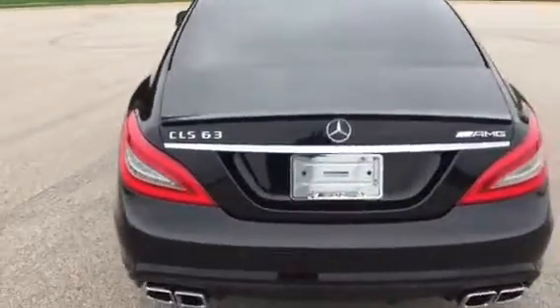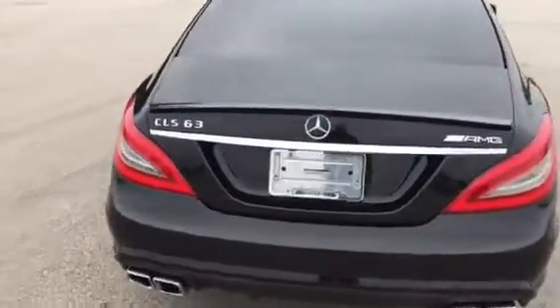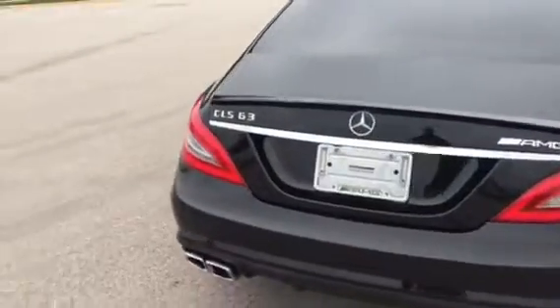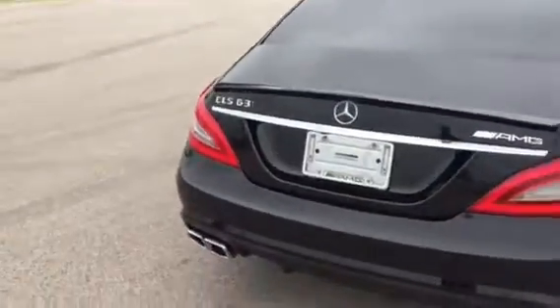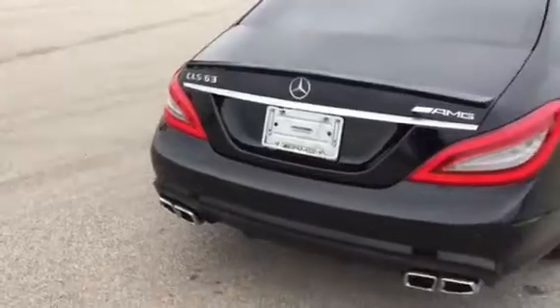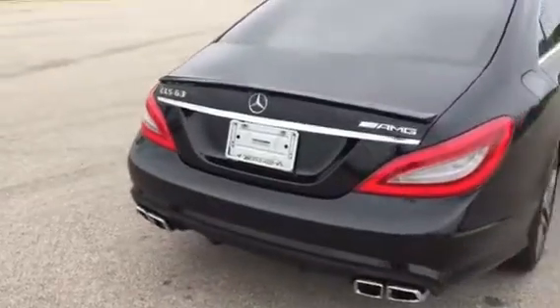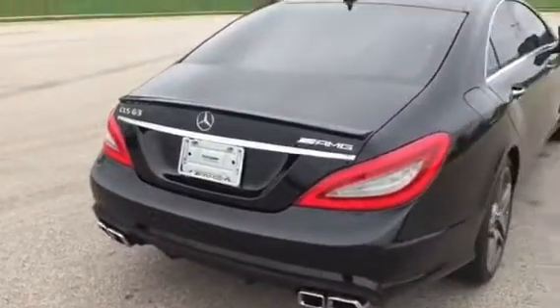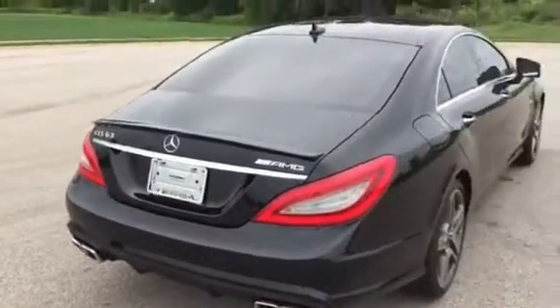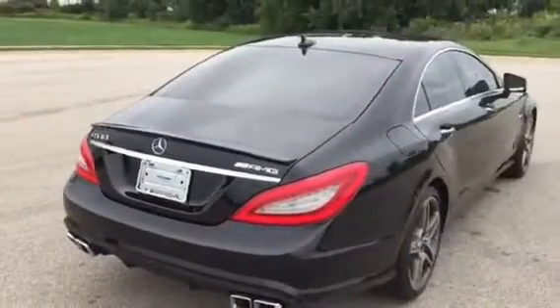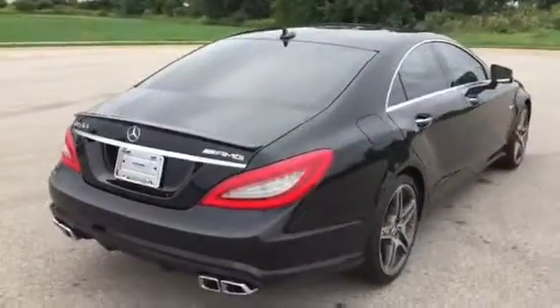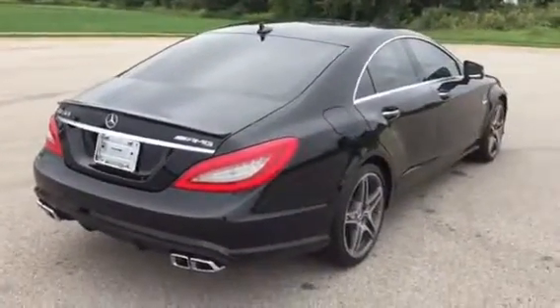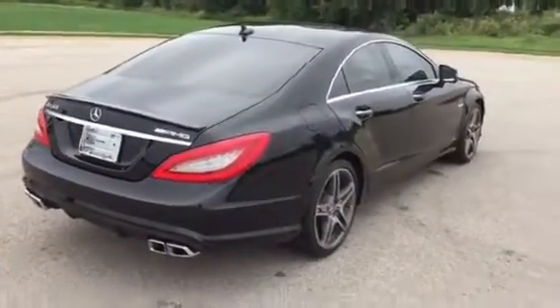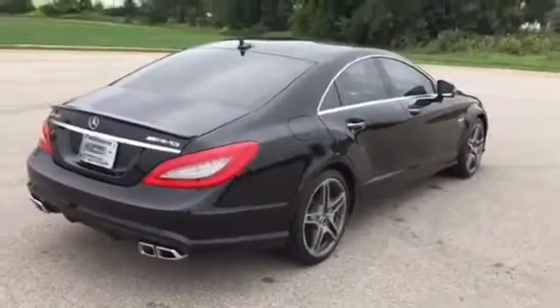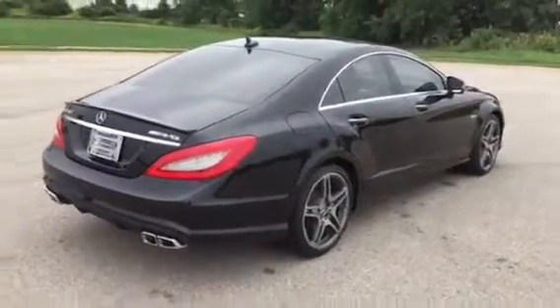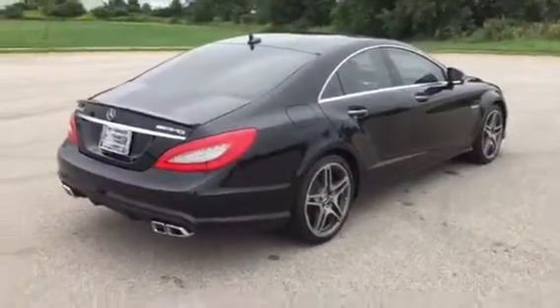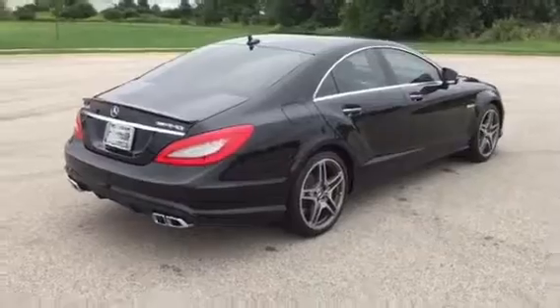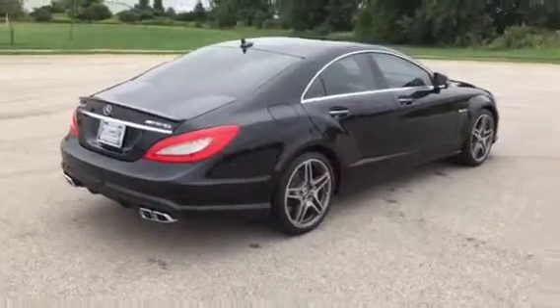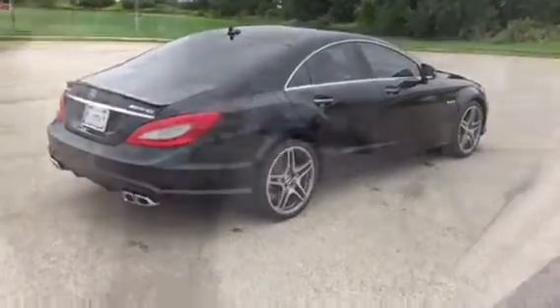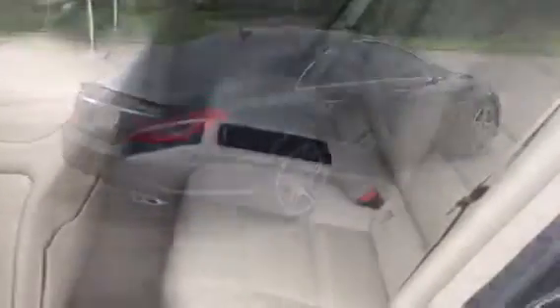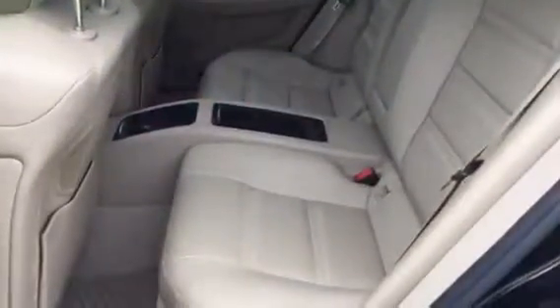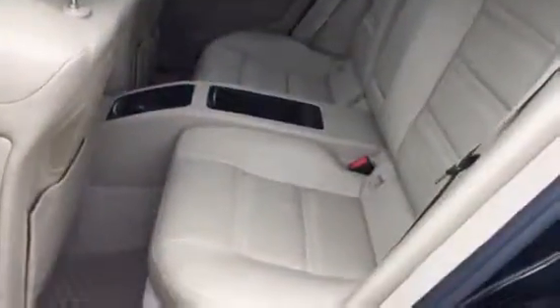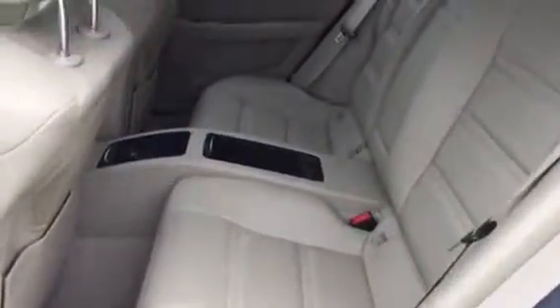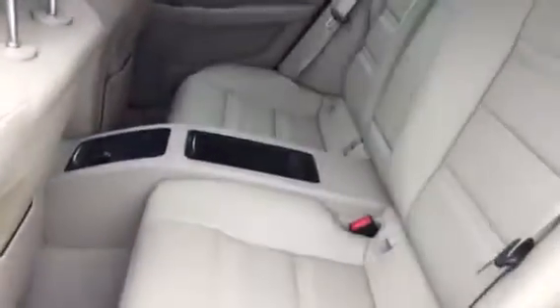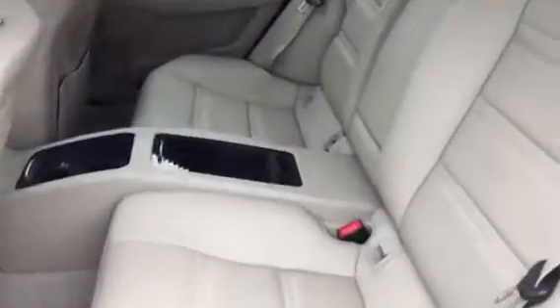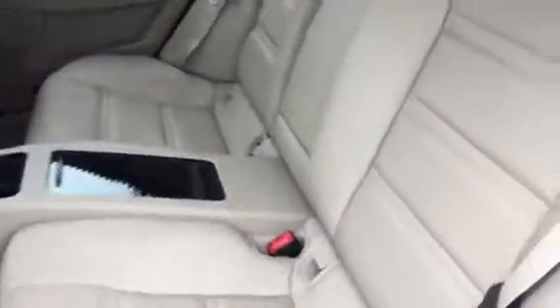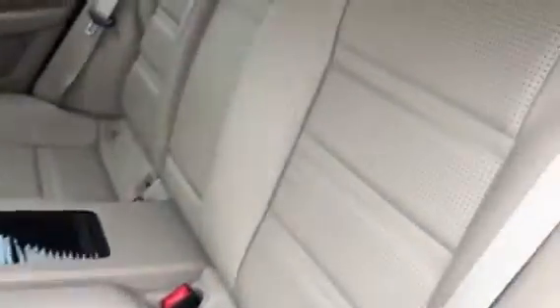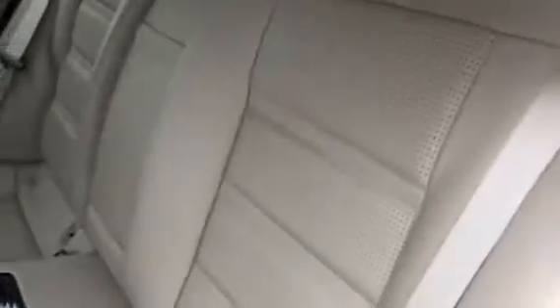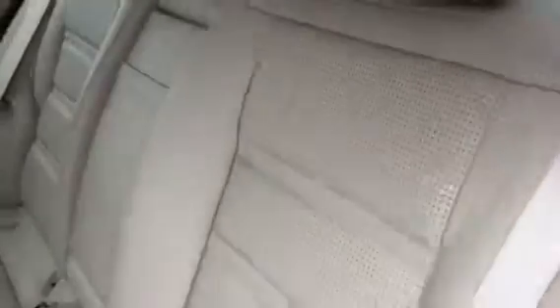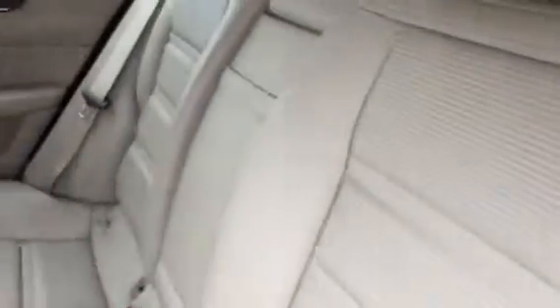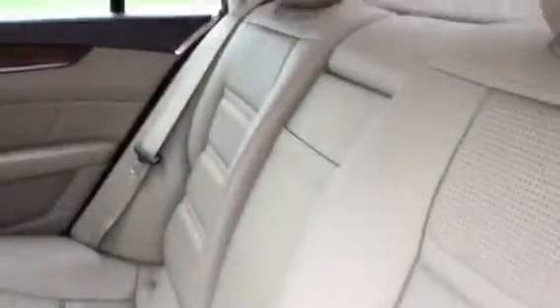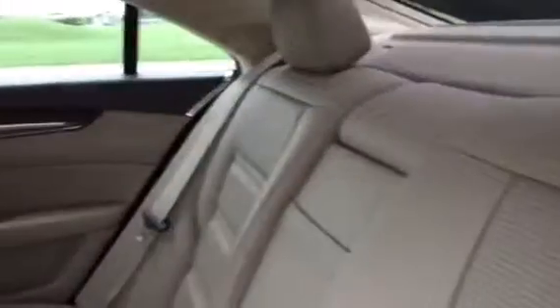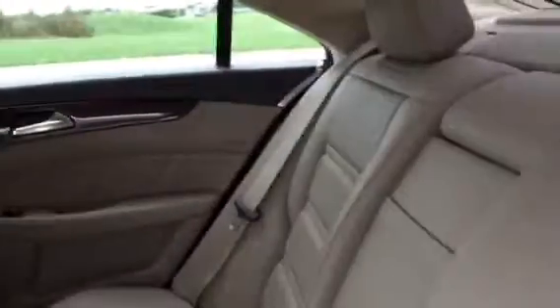It's loaded with options: navigation, heated seats, memory seats. It's gorgeous. Let me show you. This car has the beige interior — of course it's leather, and it's perforated.